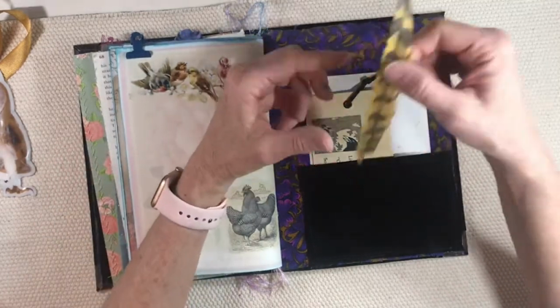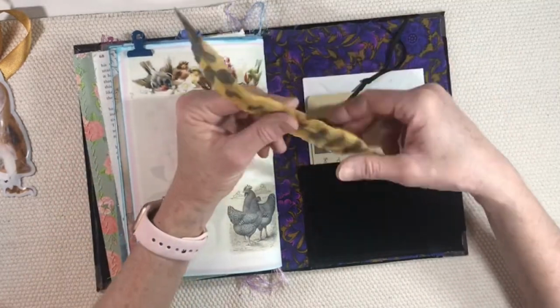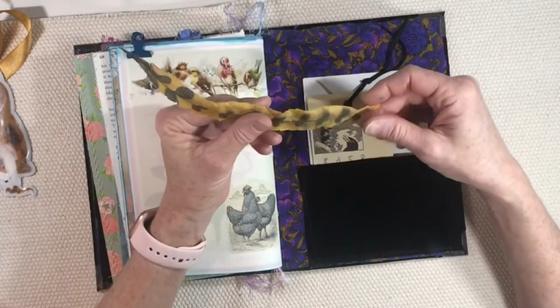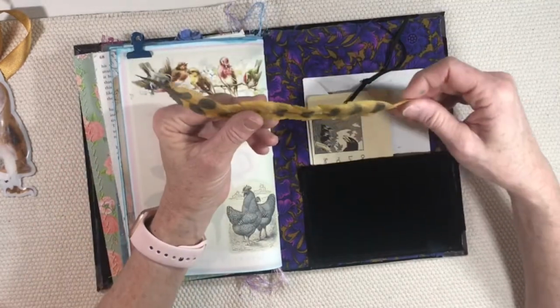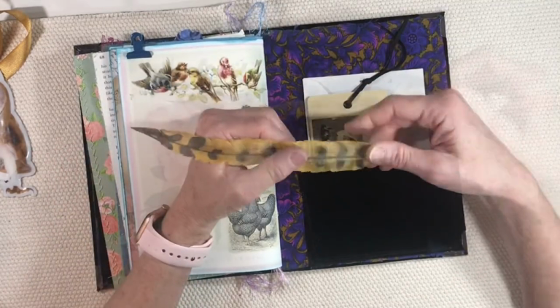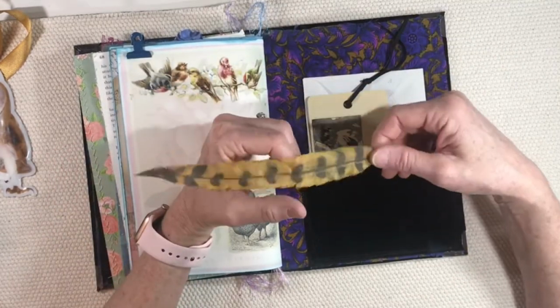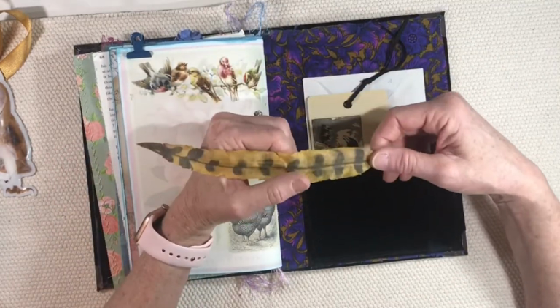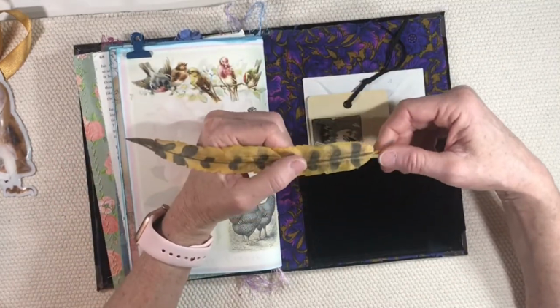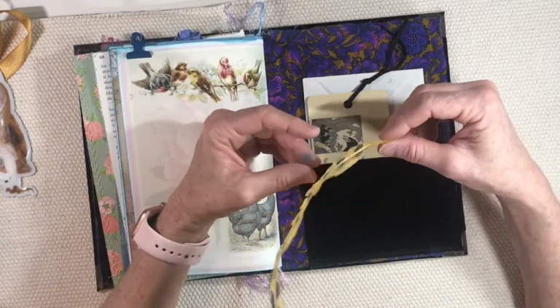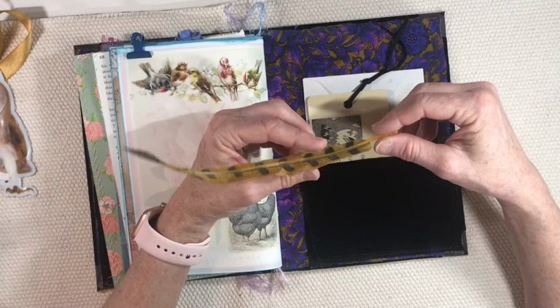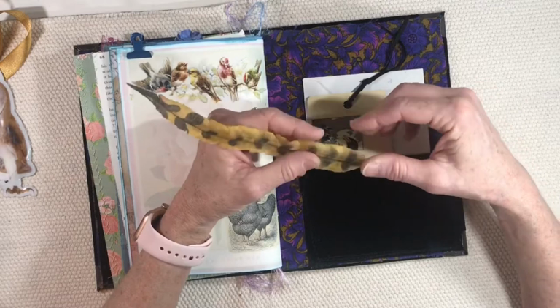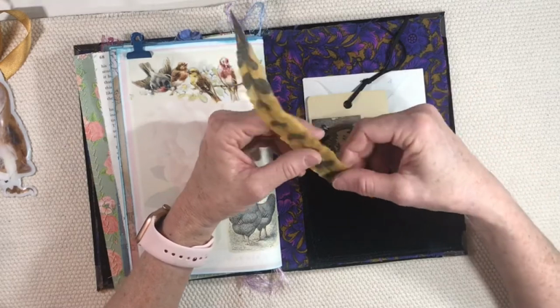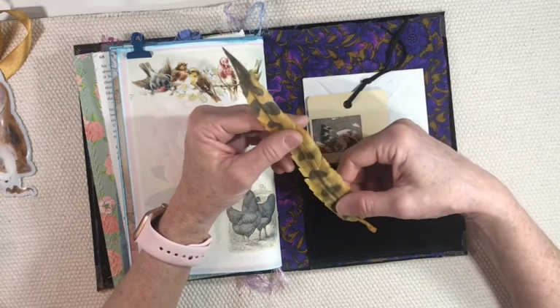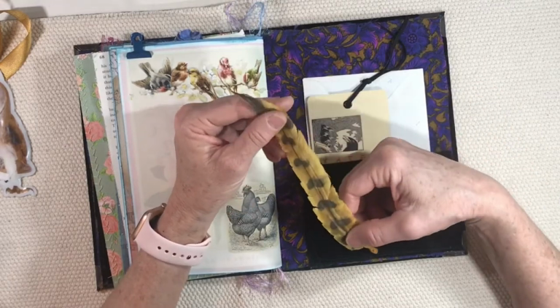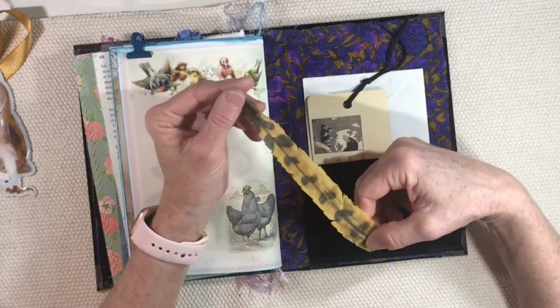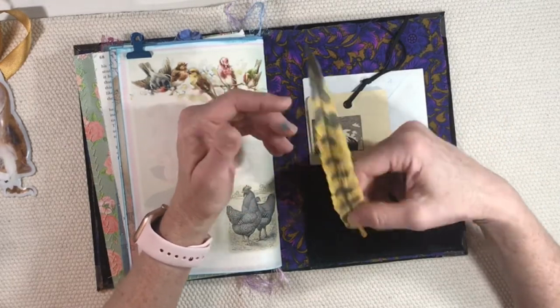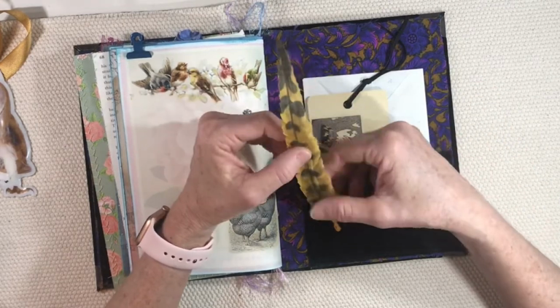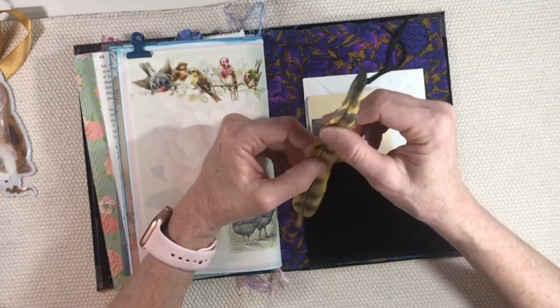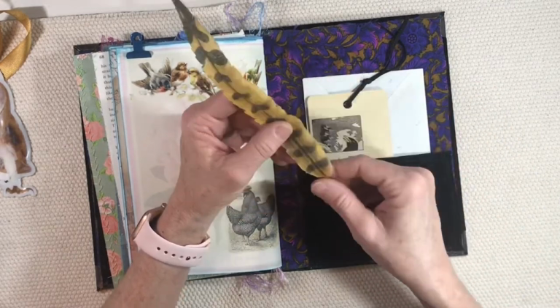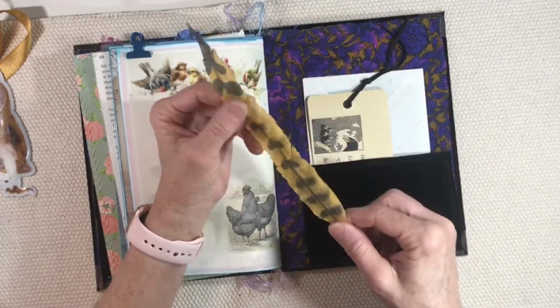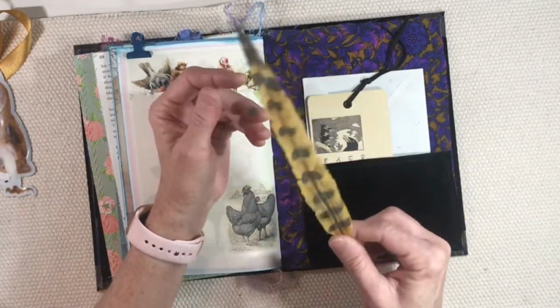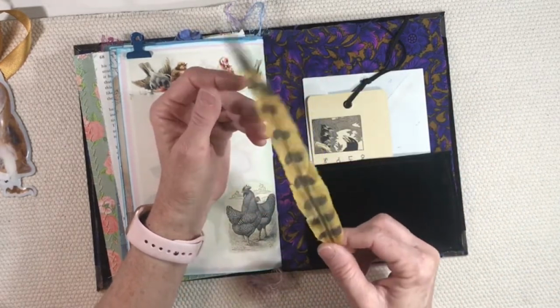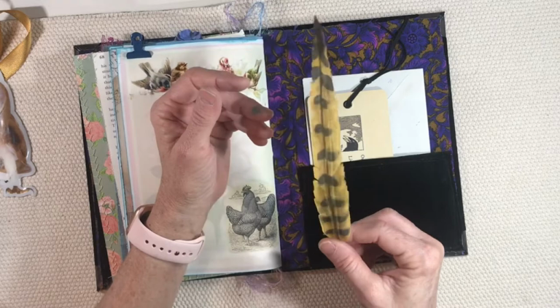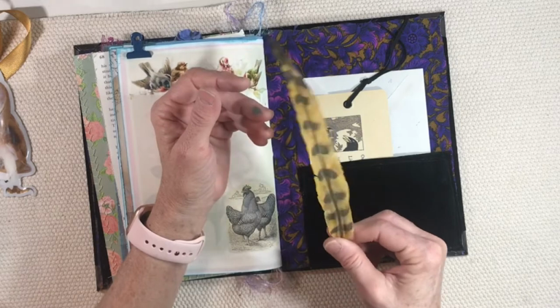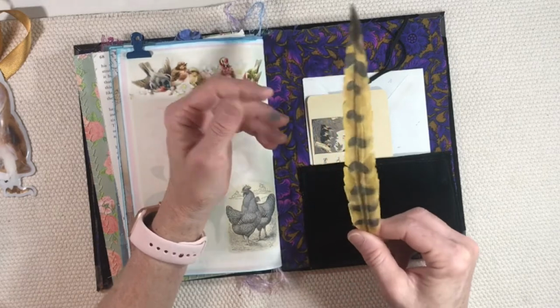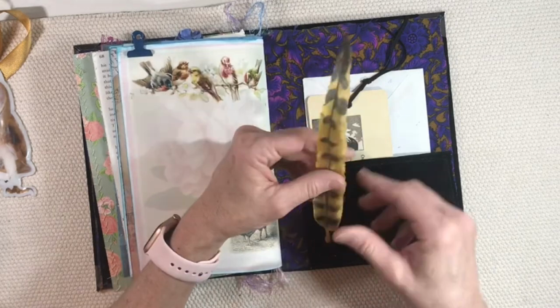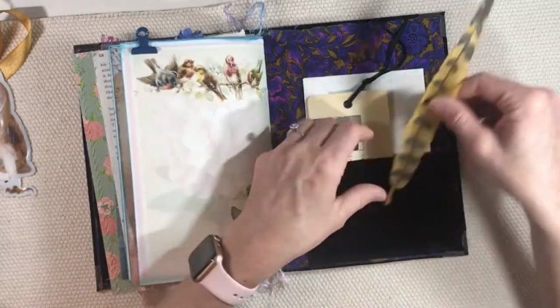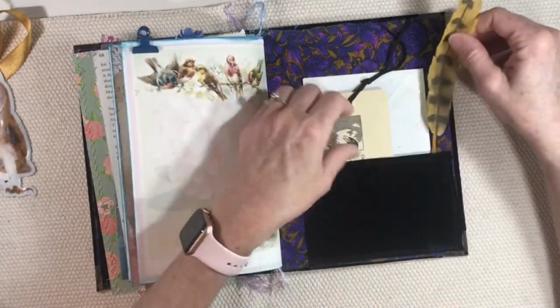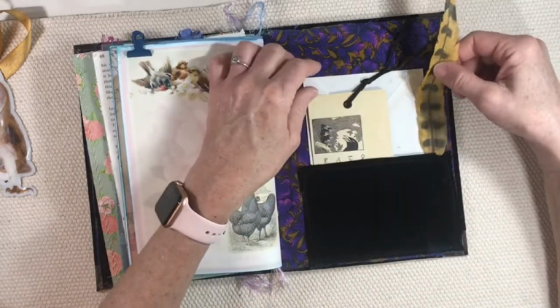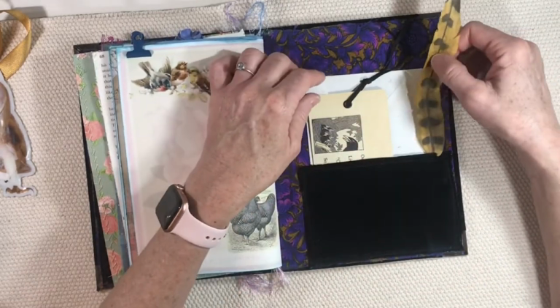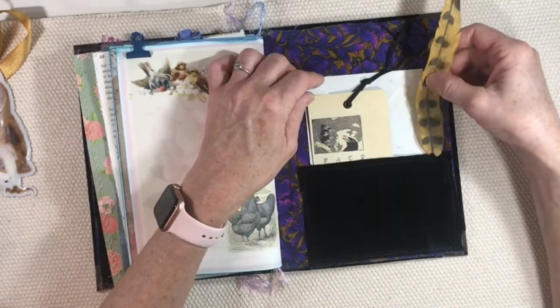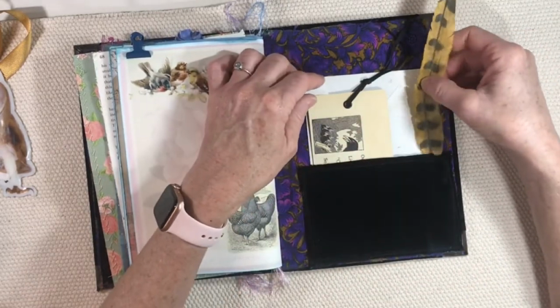I know this came from Jay — I love these little botanical nature pieces that you sent to me. I love this. I think there is another one of these, so I have to be sure and keep one for my own bird journal. That's so pretty.